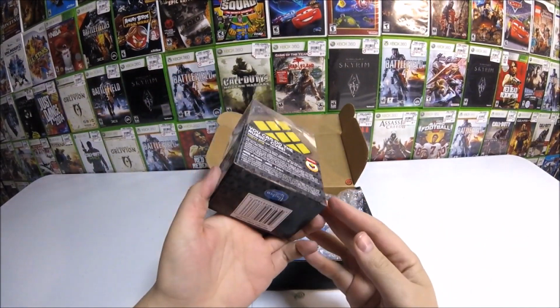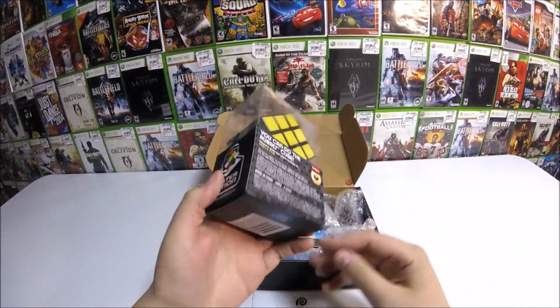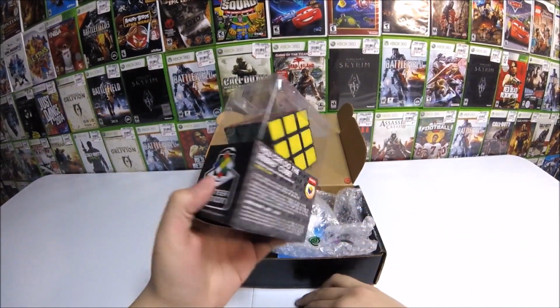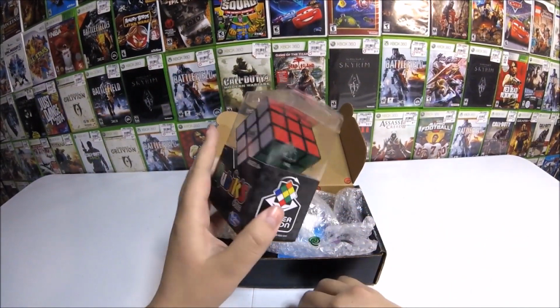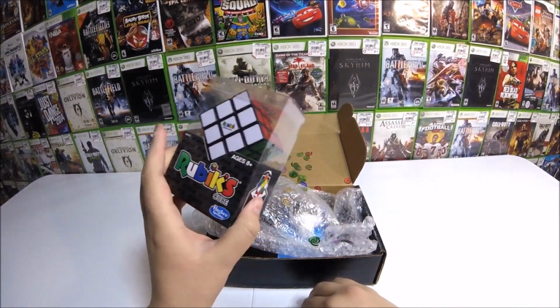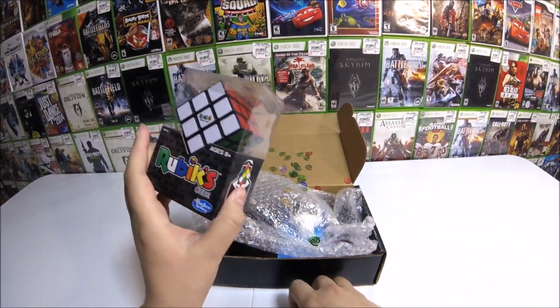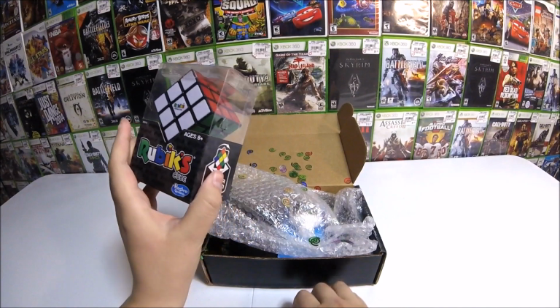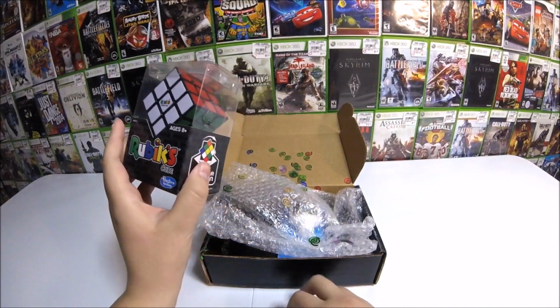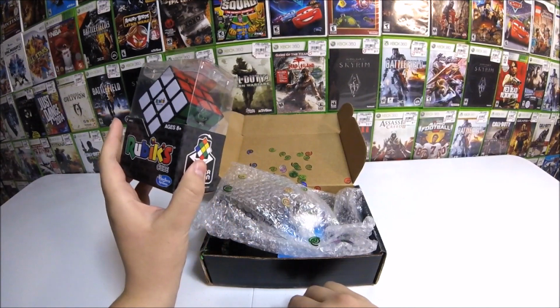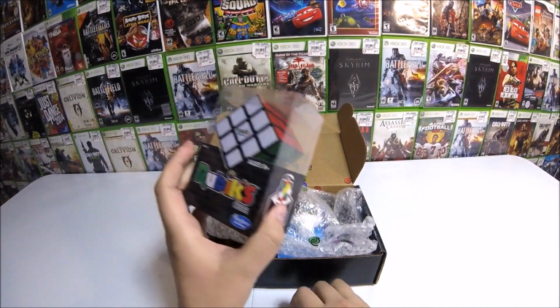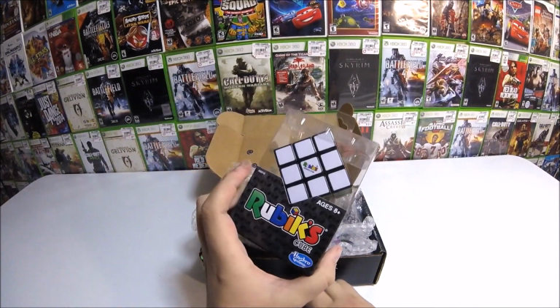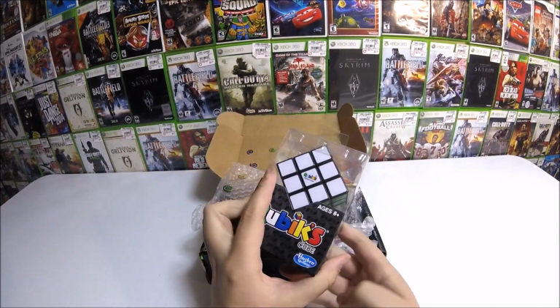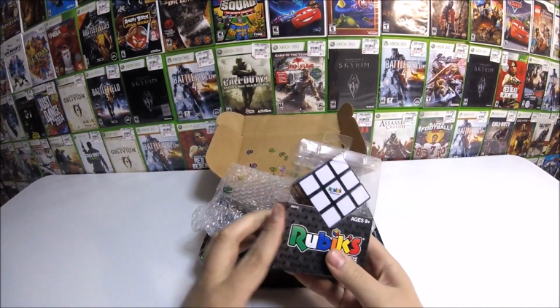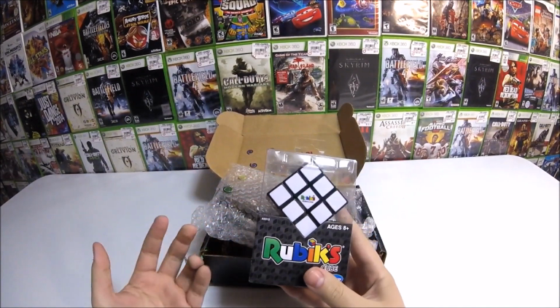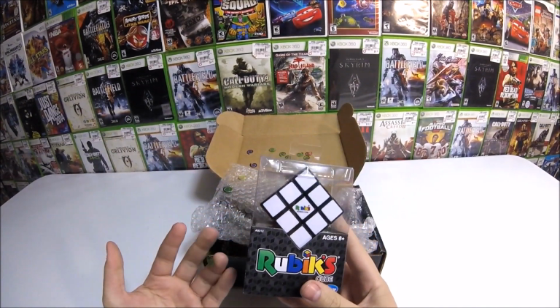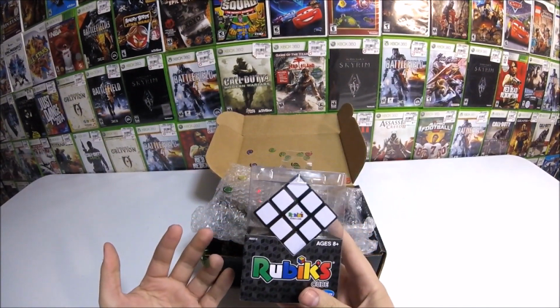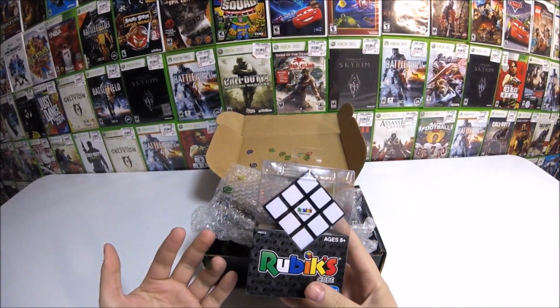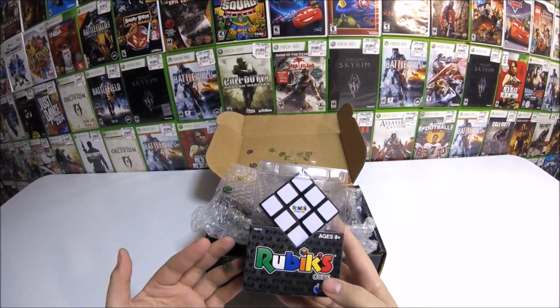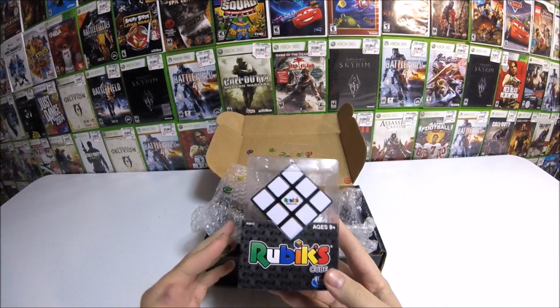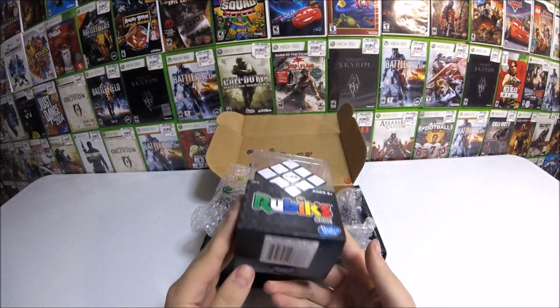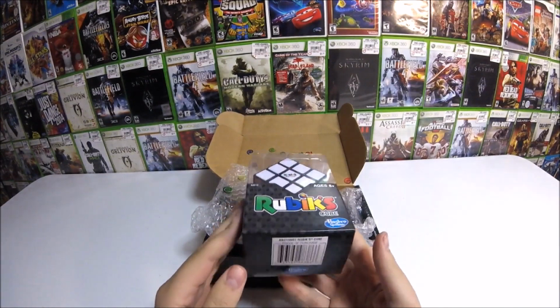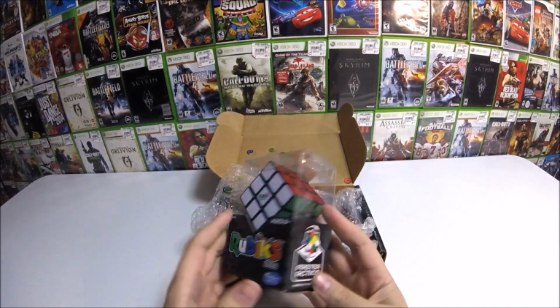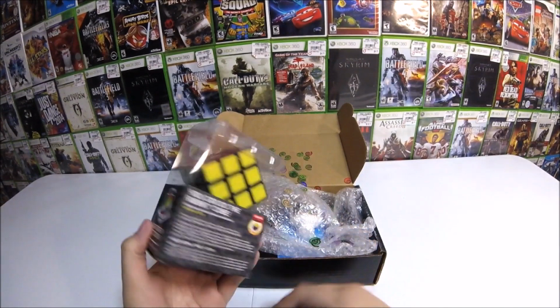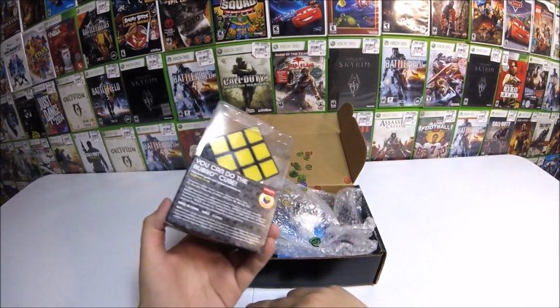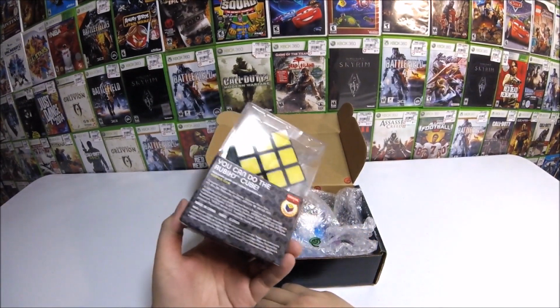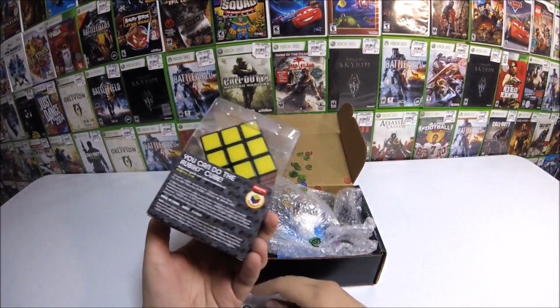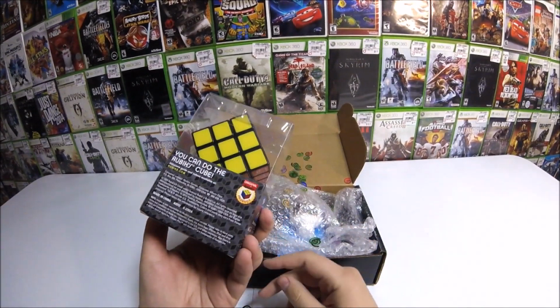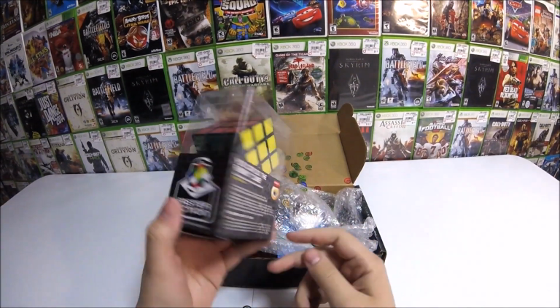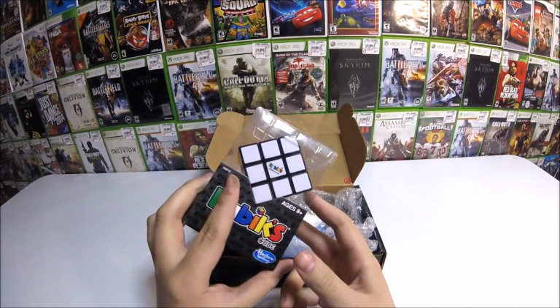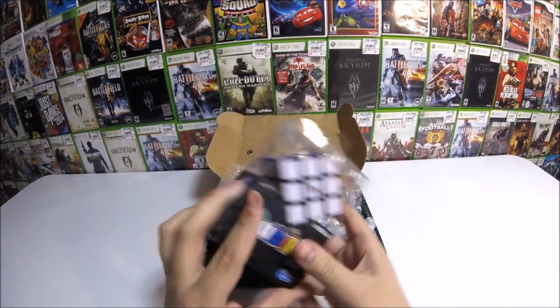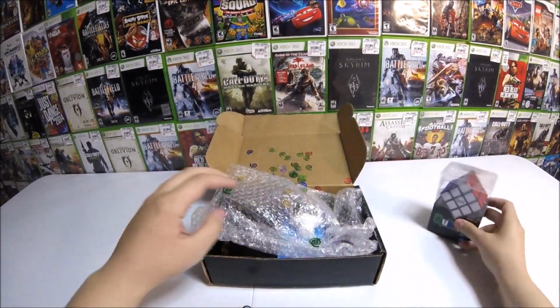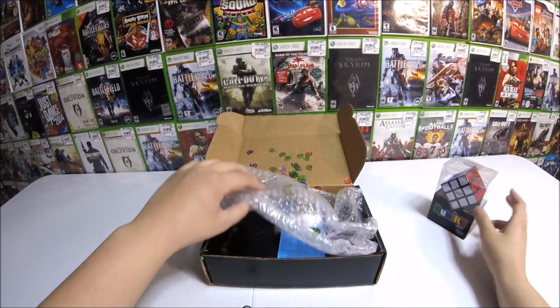Okay, a Rubik's cube right off the bat. I've actually got these at Barnes and Noble quite a few times - this is actually a real one. X-cubes are the ones I find most often at Barnes and Noble. I actually do not own a regular Rubik's cube, so that's pretty cool right there. Nice start.